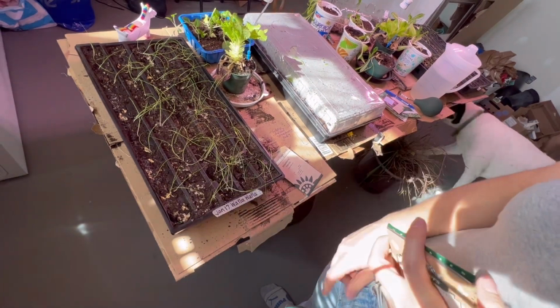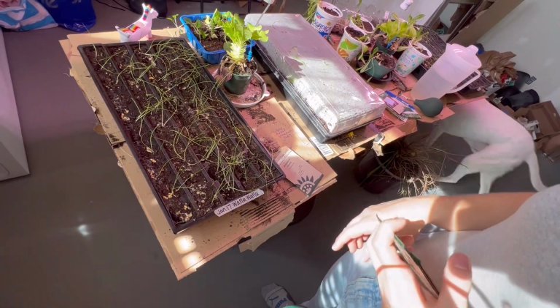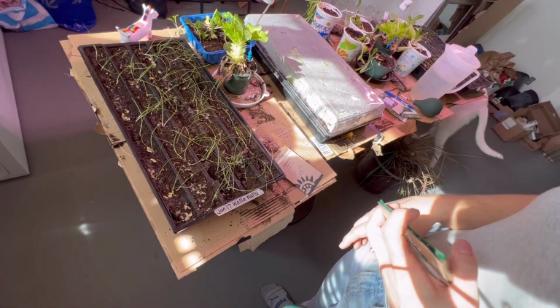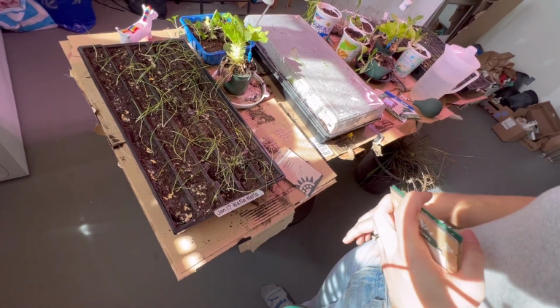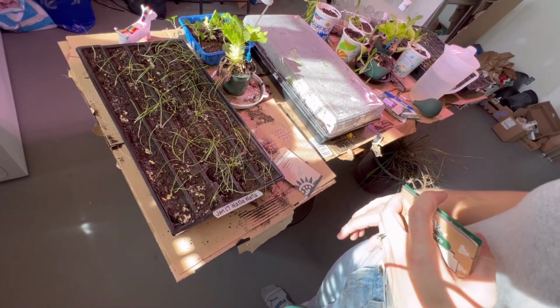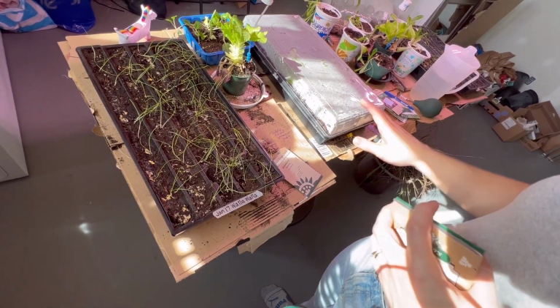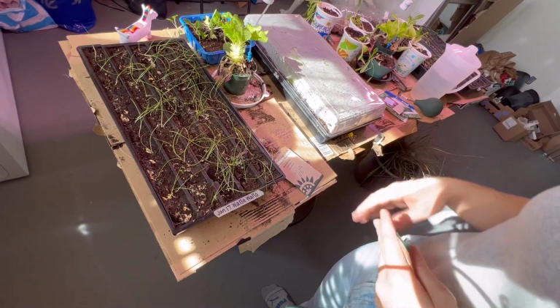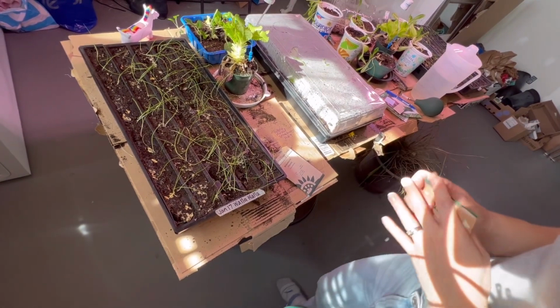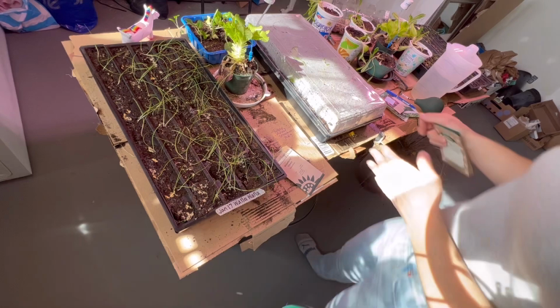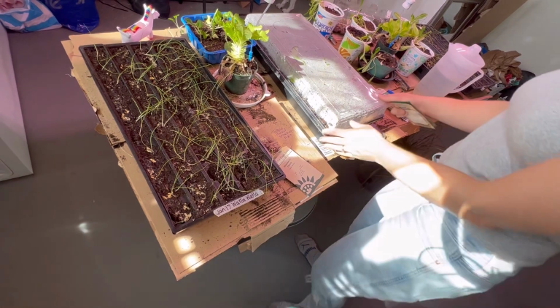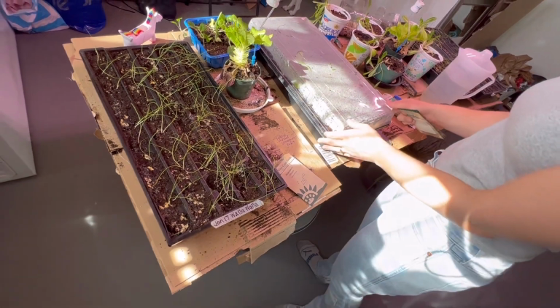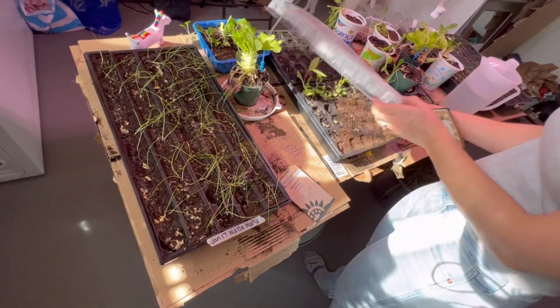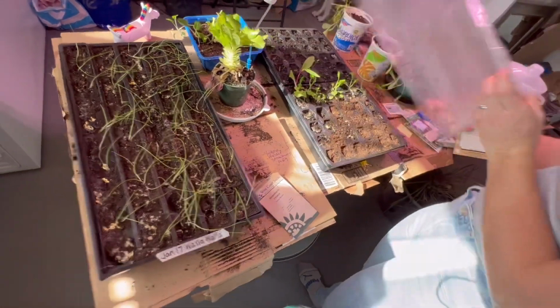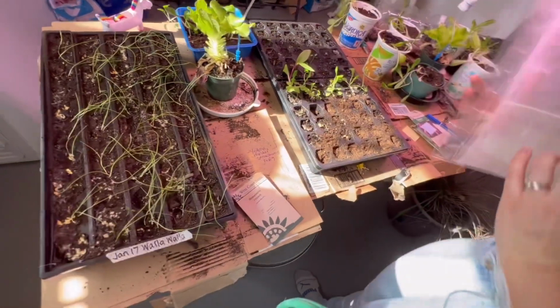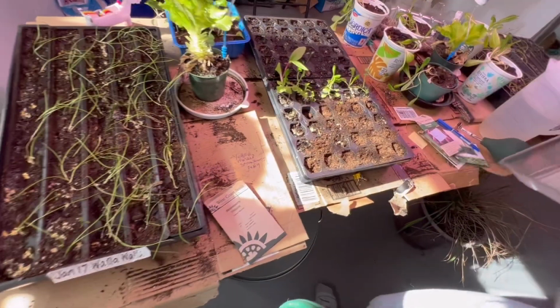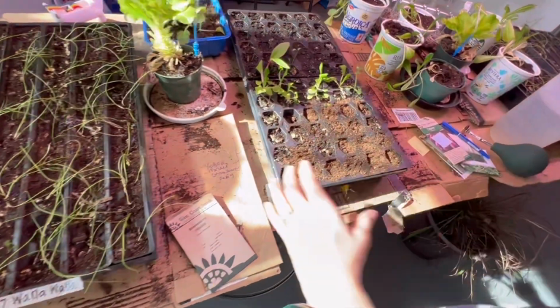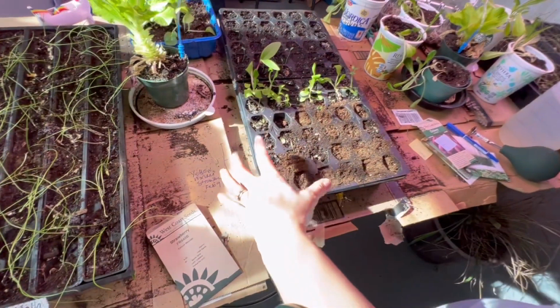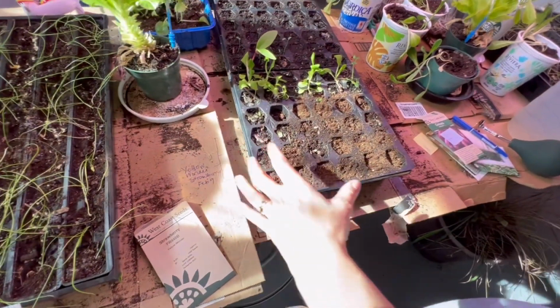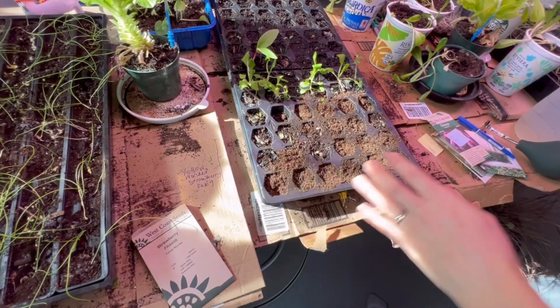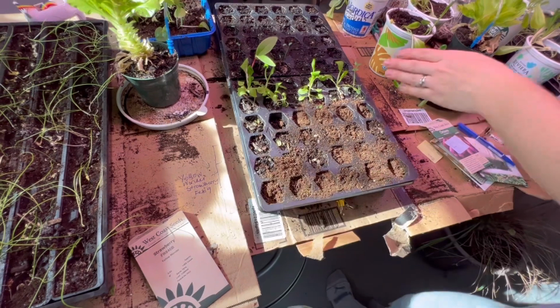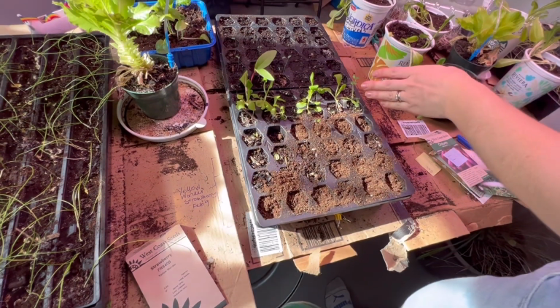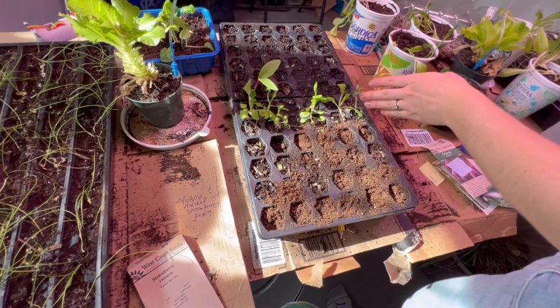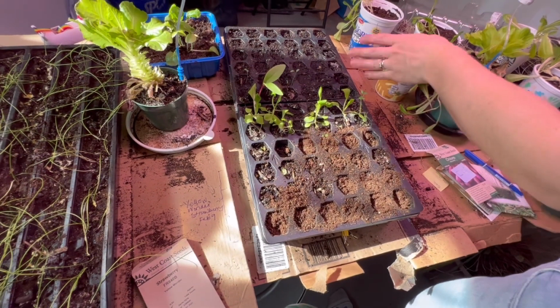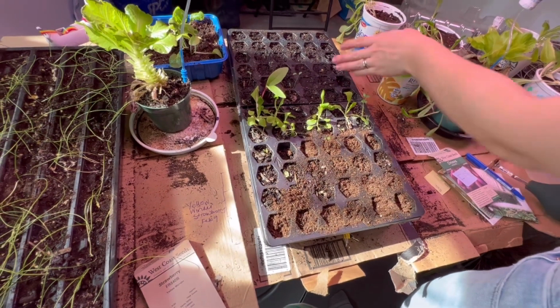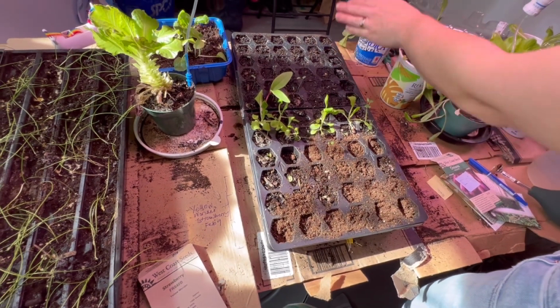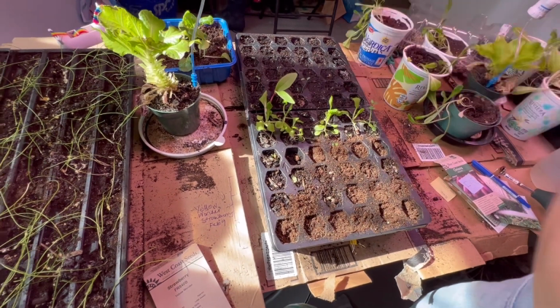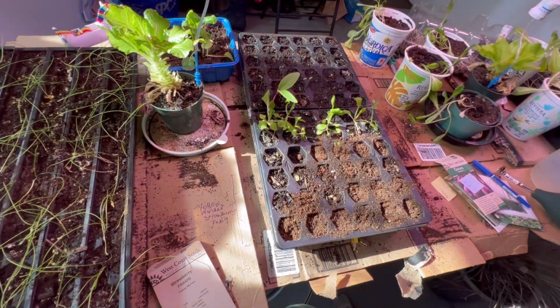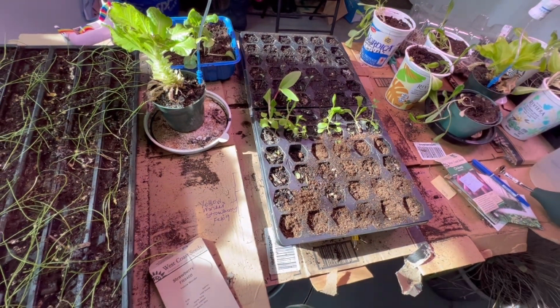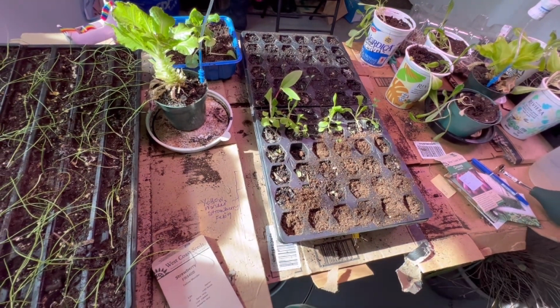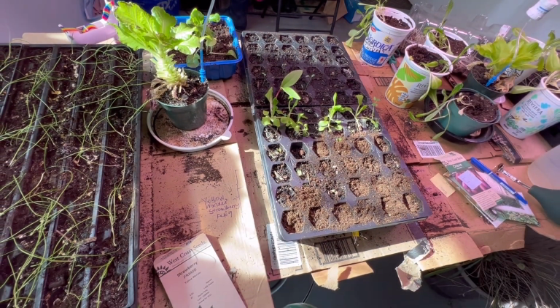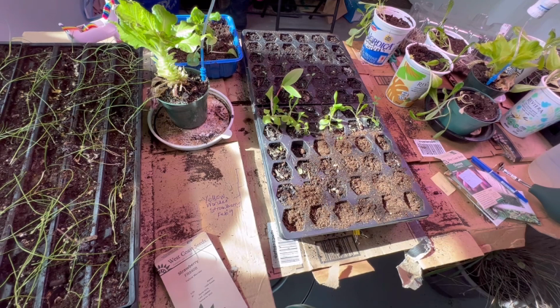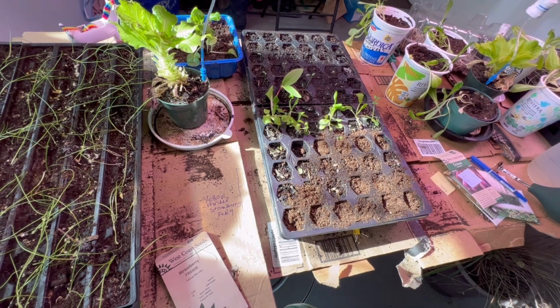We've already got a bunch of things planted — the onions I planted in January, and I have a bunch of lettuces going. And it was time to get those strawberry seeds planted, so I've got strawberry seeds, choys, rue, and some lettuce seeds. We'll see if they sprout.